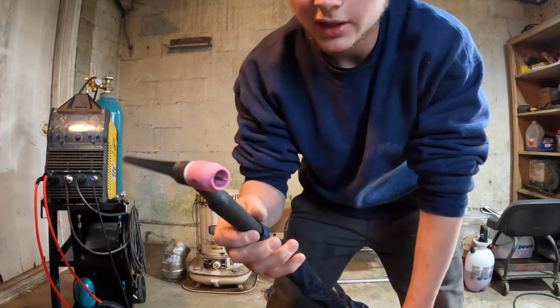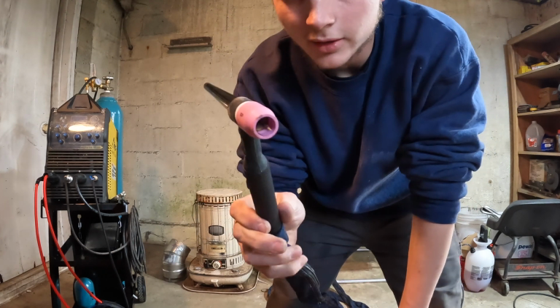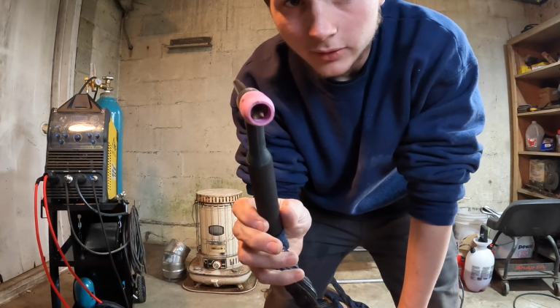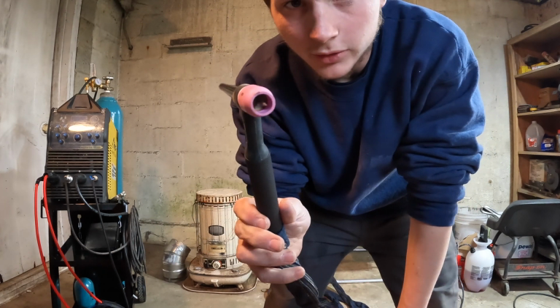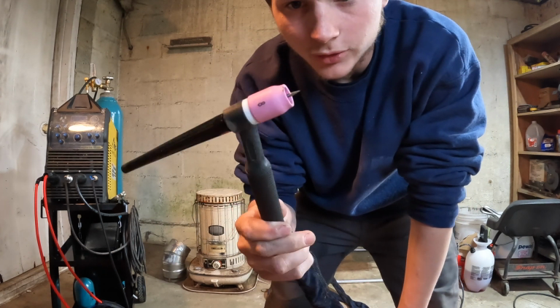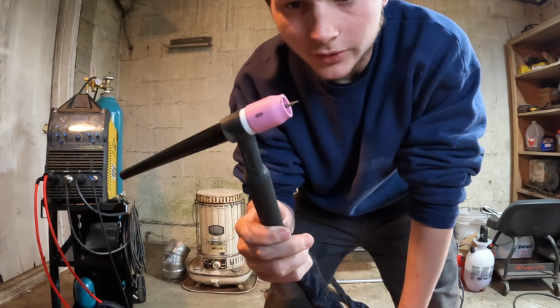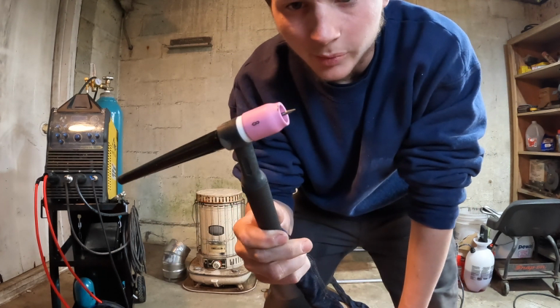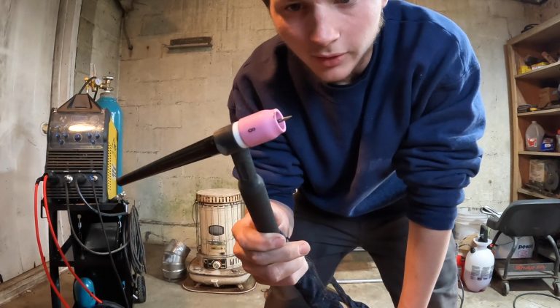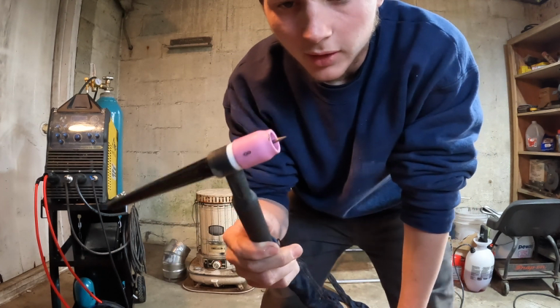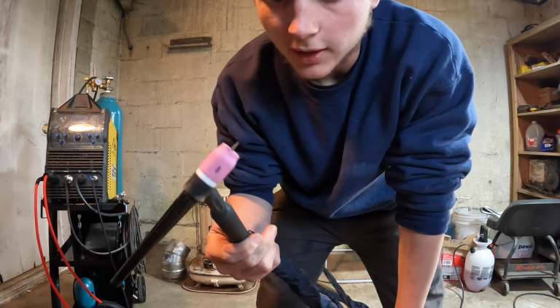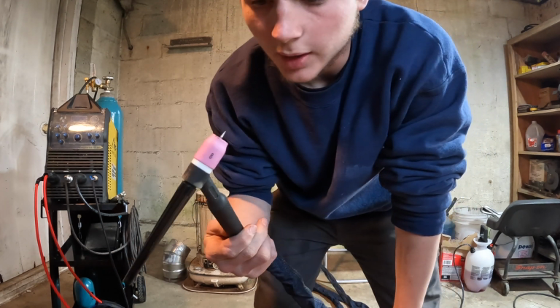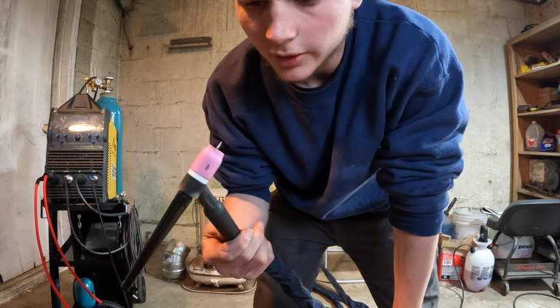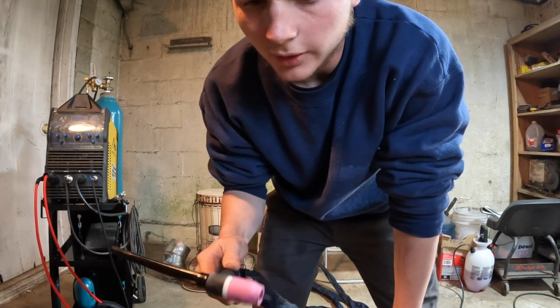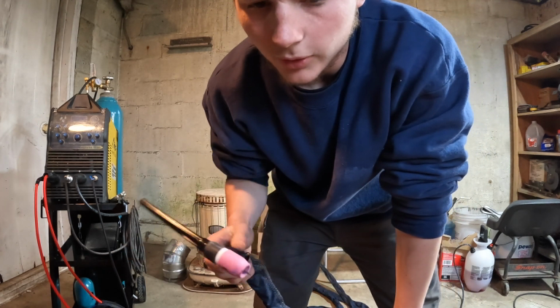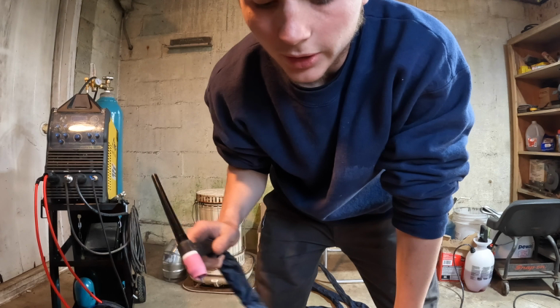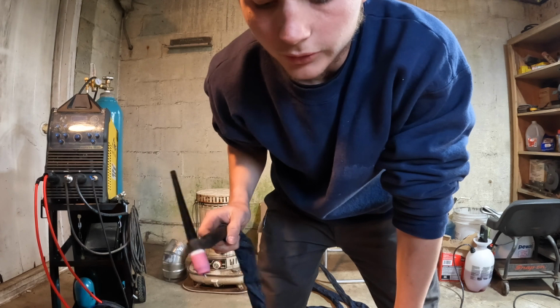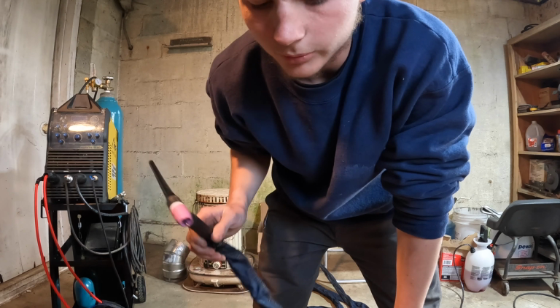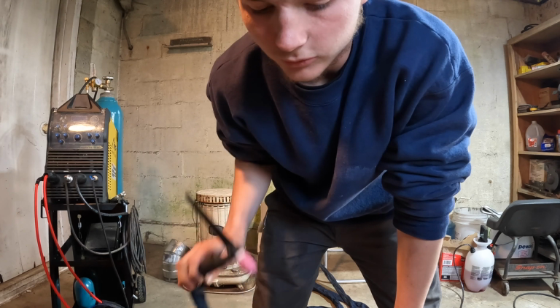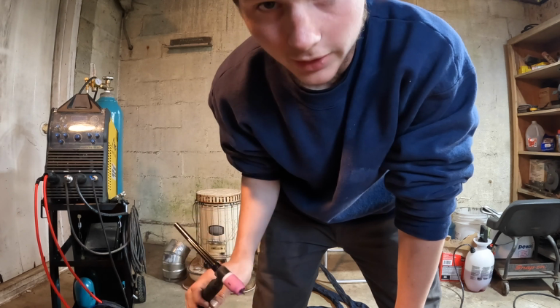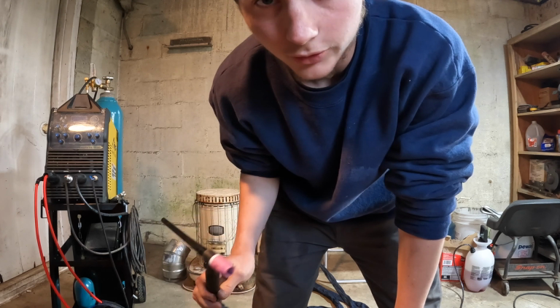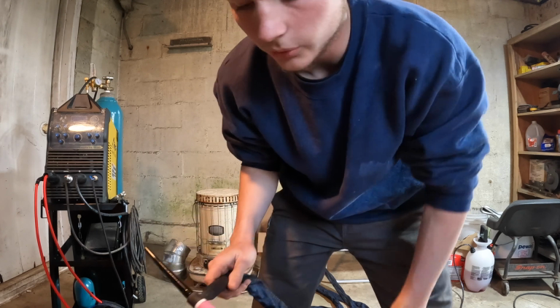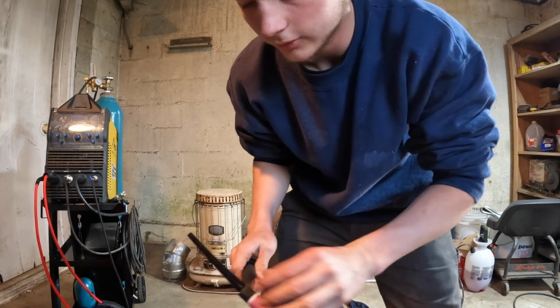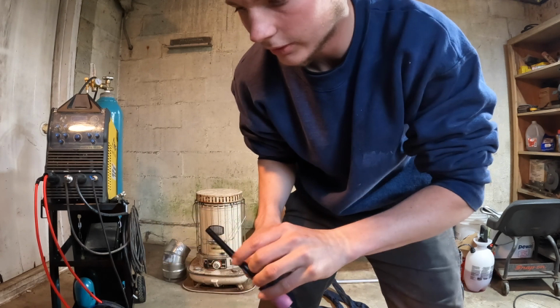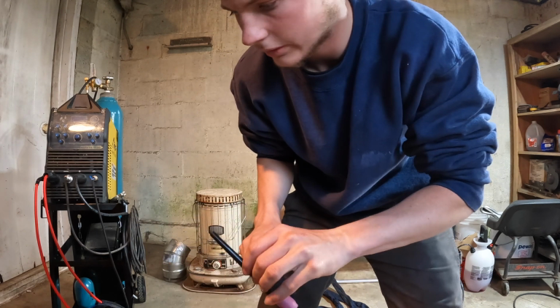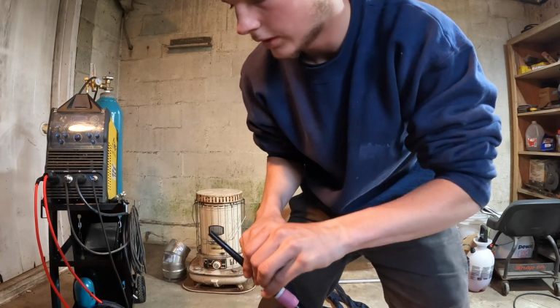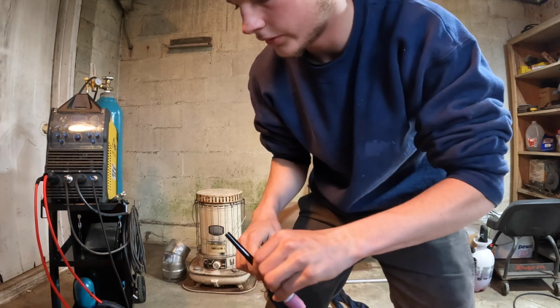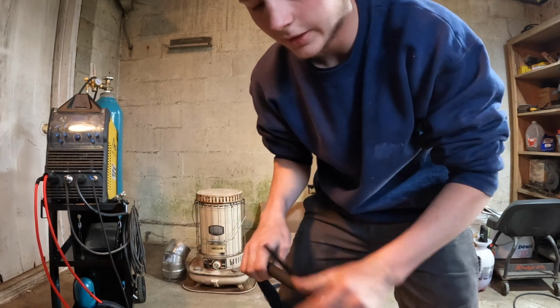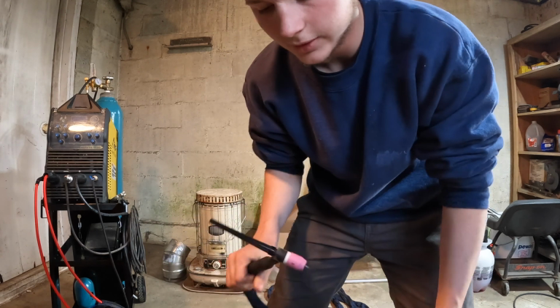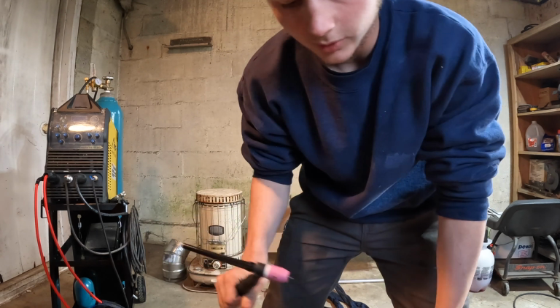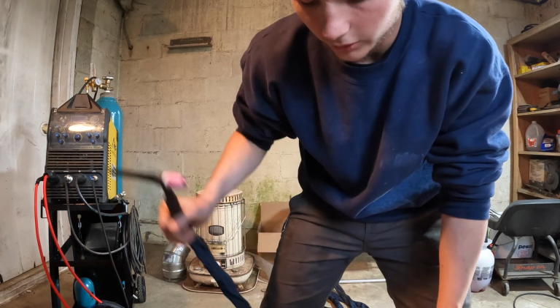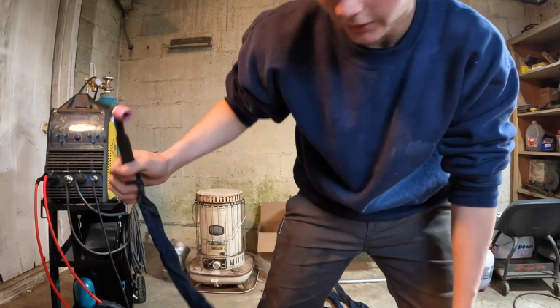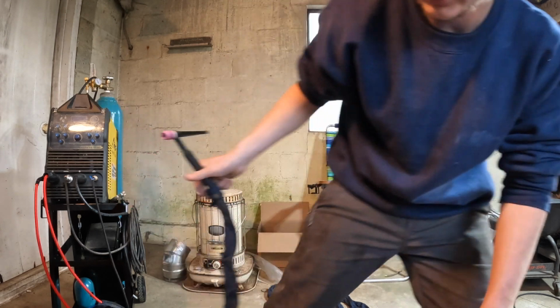We got our TIG torch all set up here, and I'm going to go ahead and weld some regular steel with it first to see how it does compared to the other one.